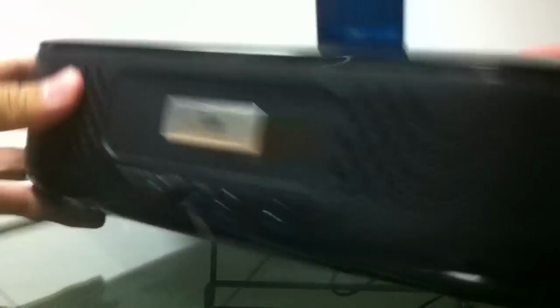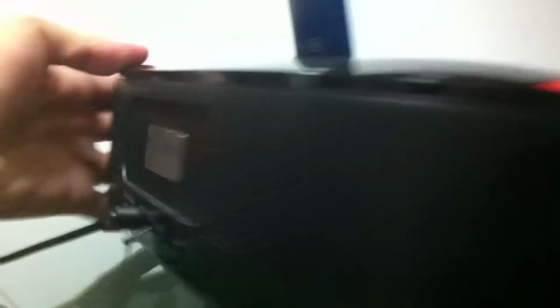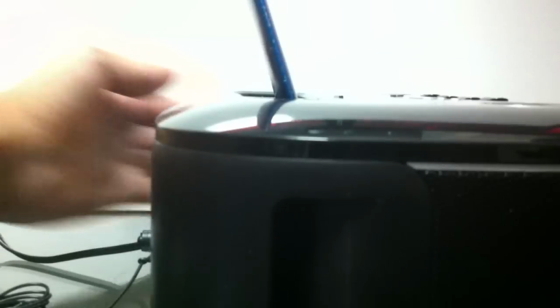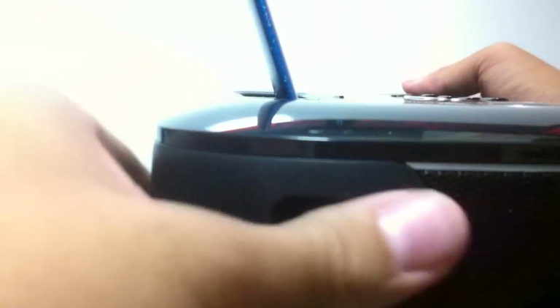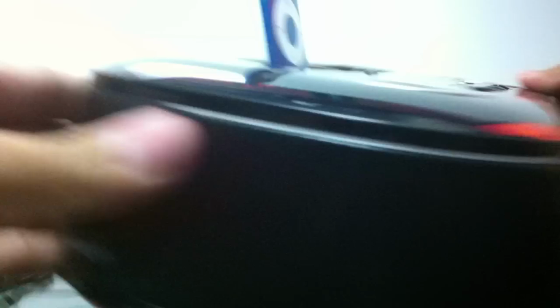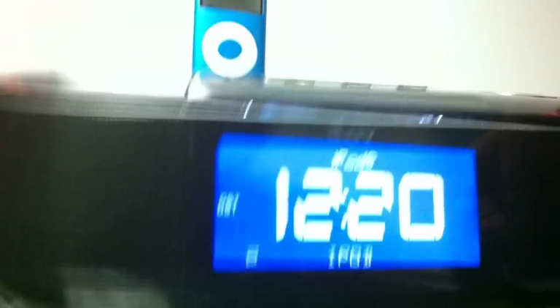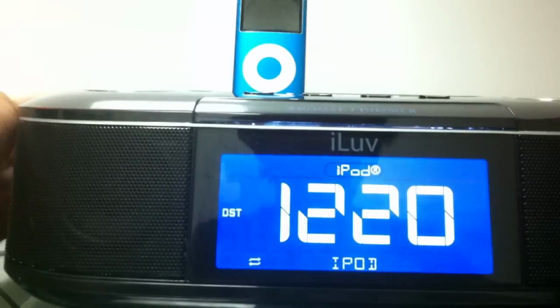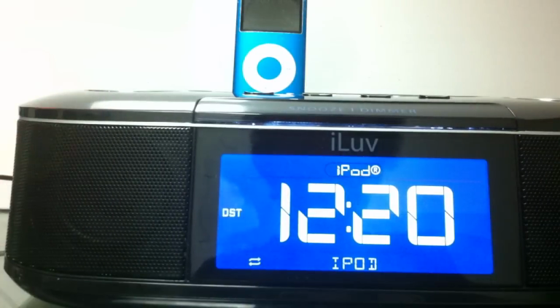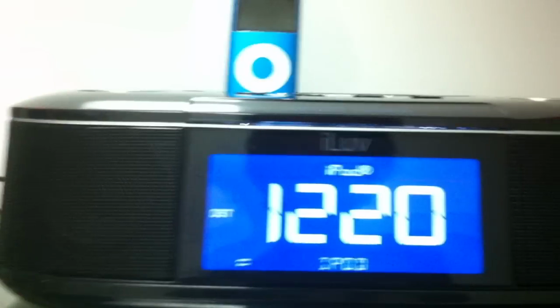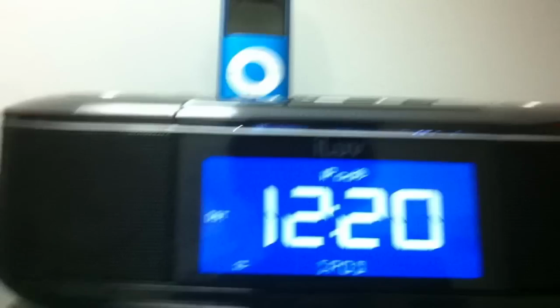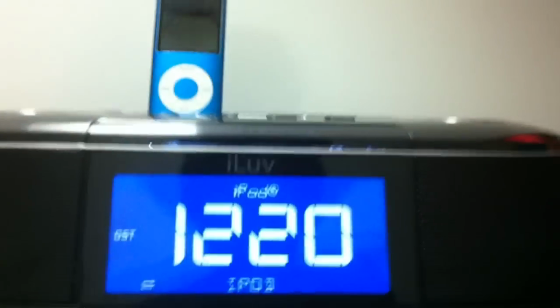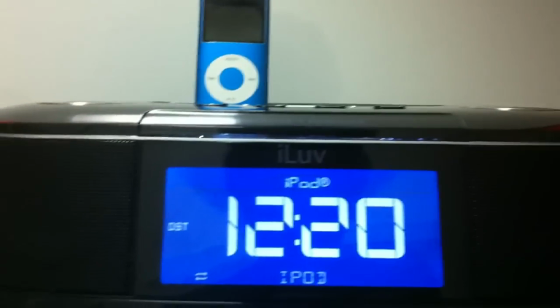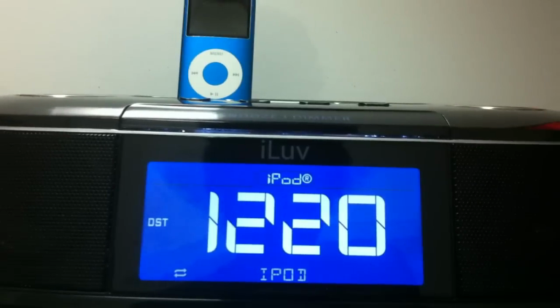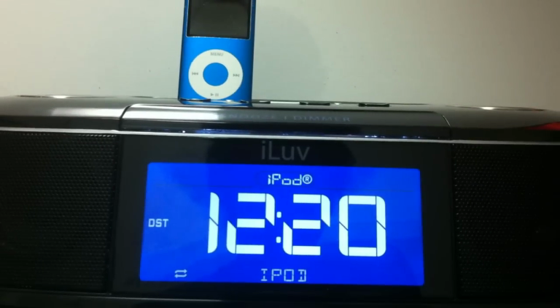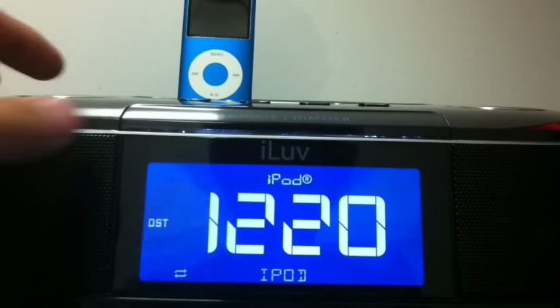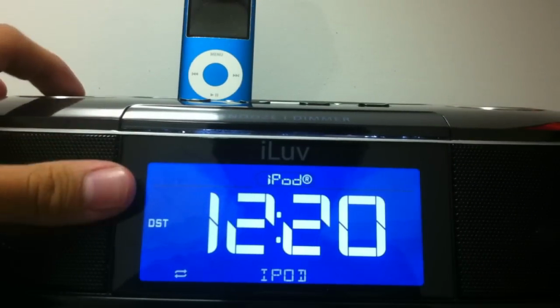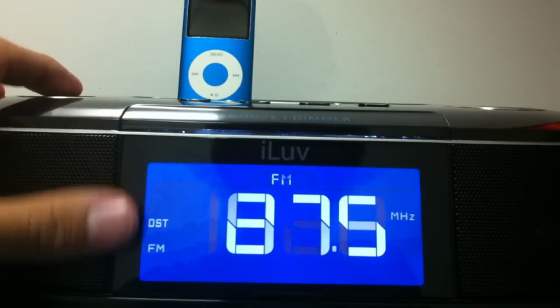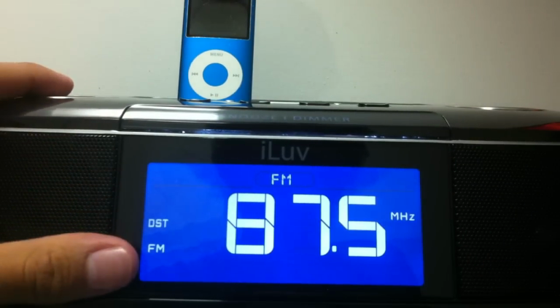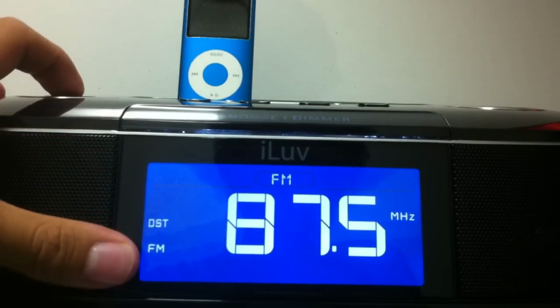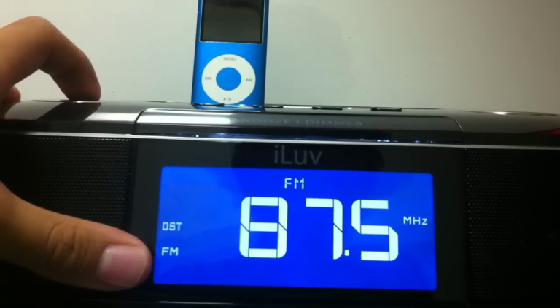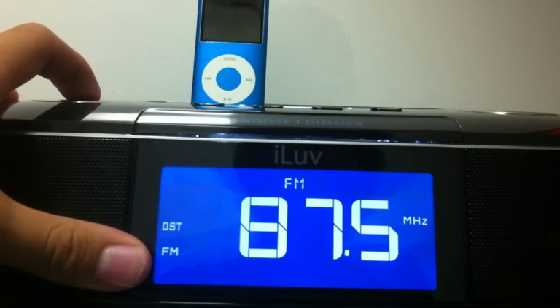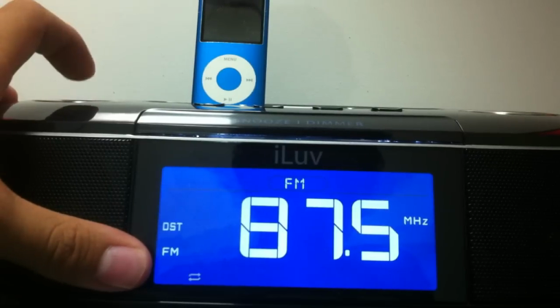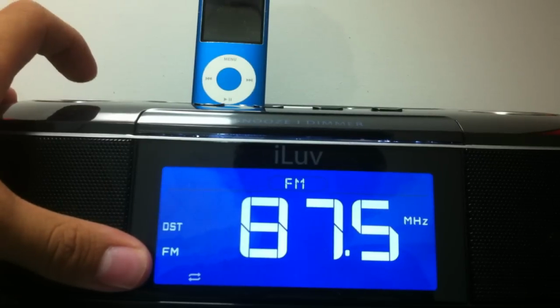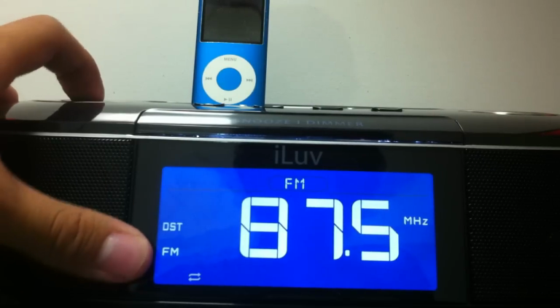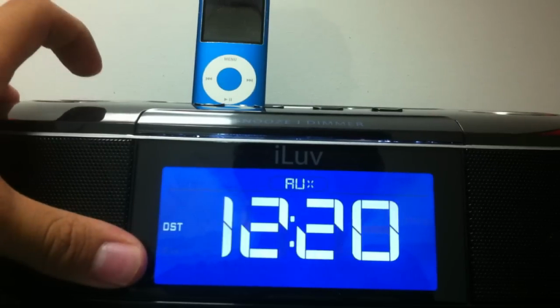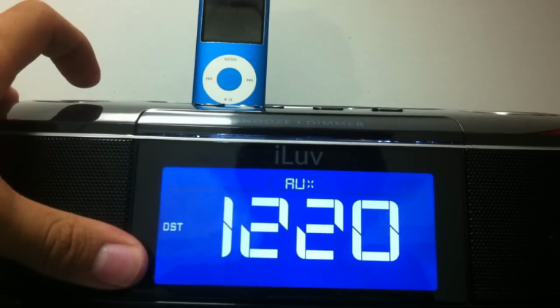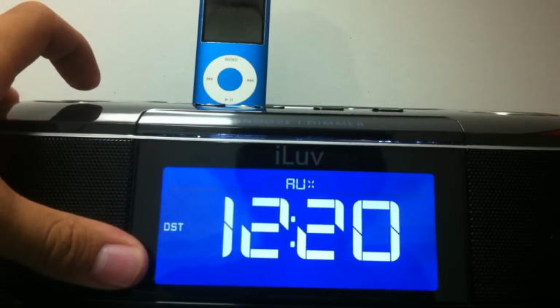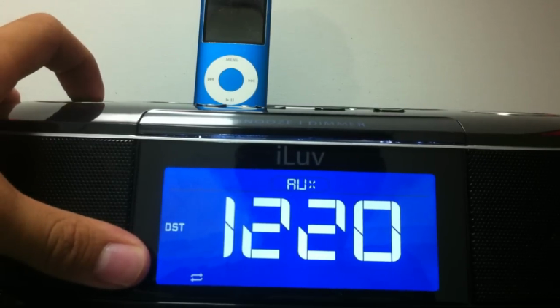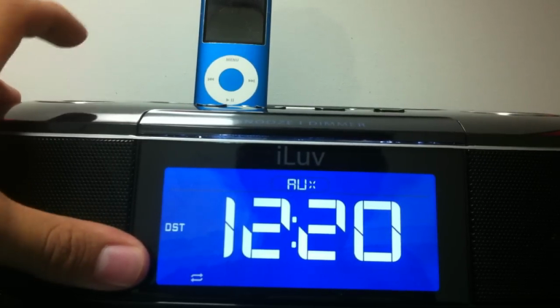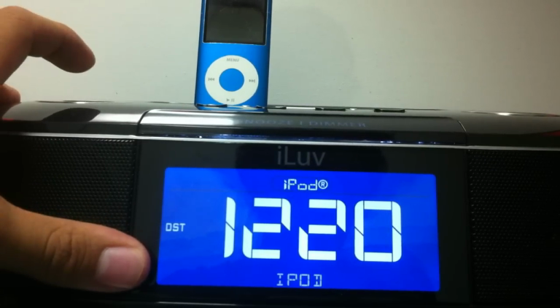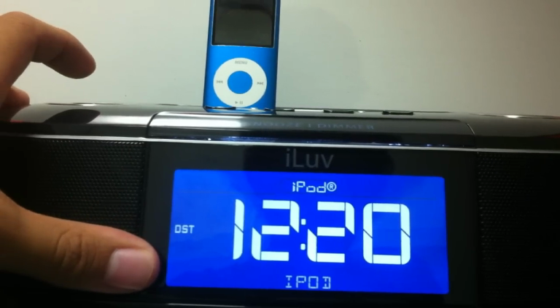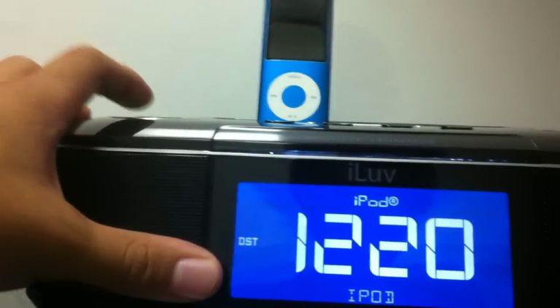Going back to the front of the device, you have the LED screen that shows the time along with whatever mode you're on. You can switch between iPod, FM radio, or the auxiliary port if you want to plug in another device.